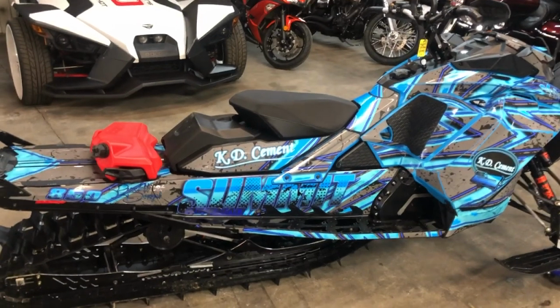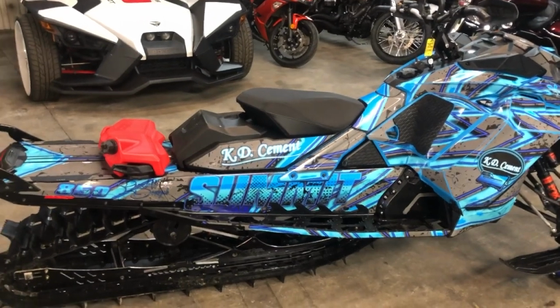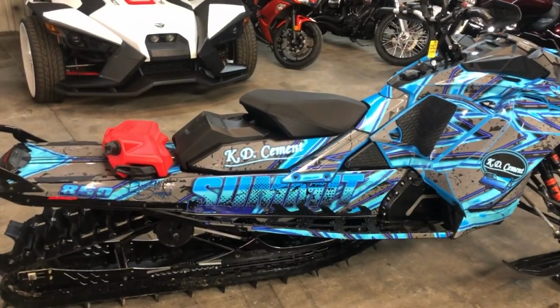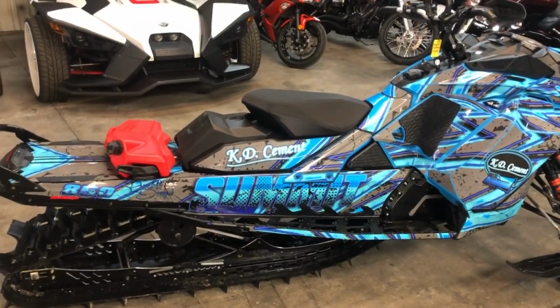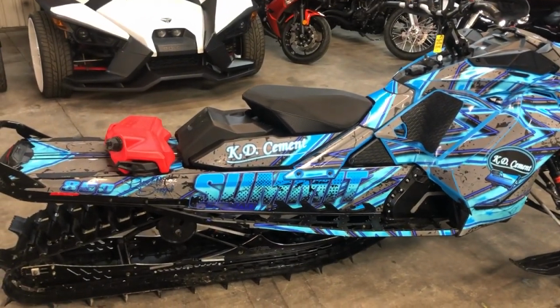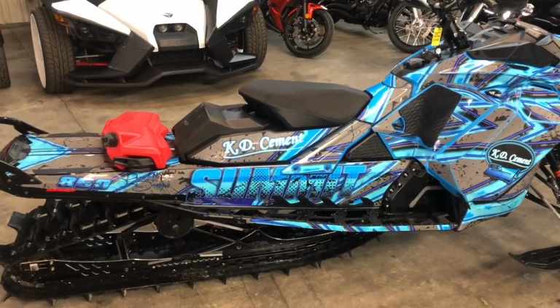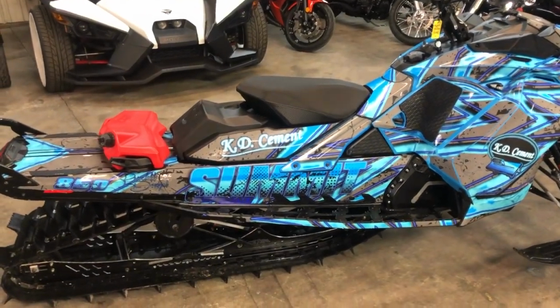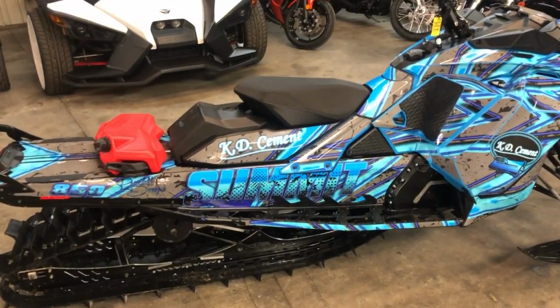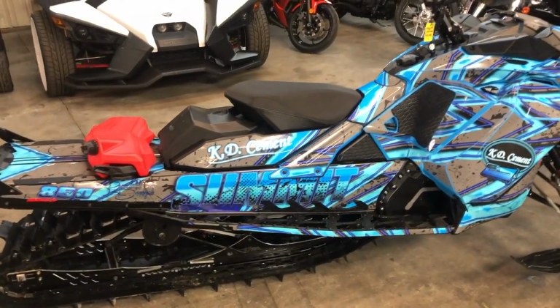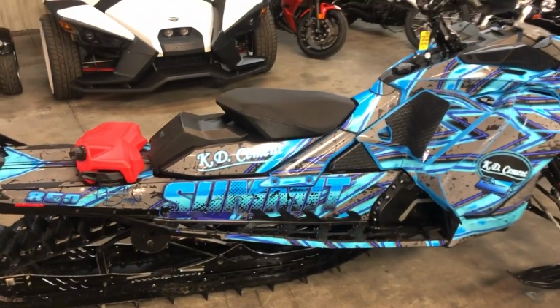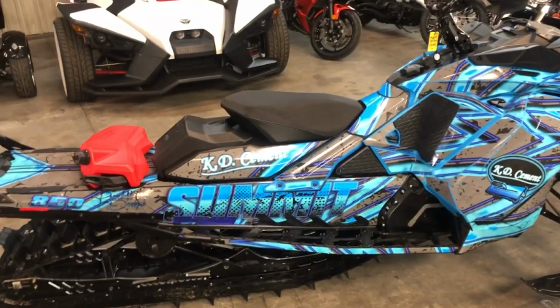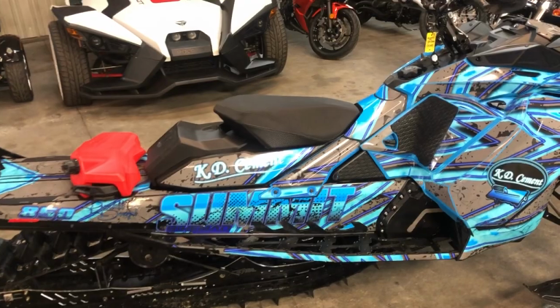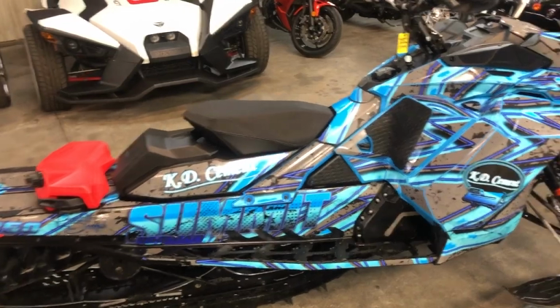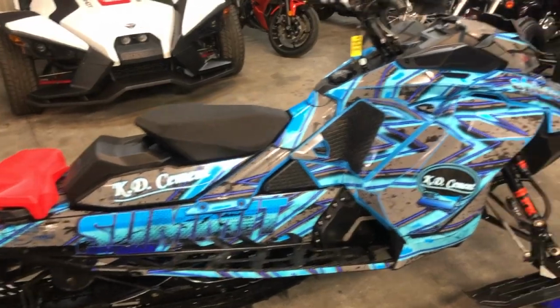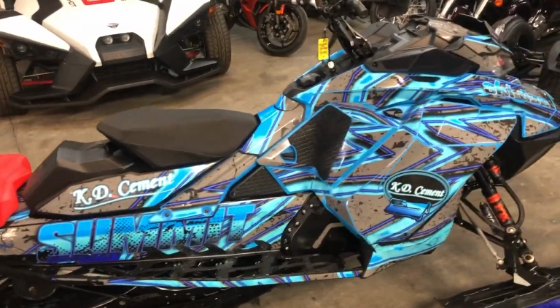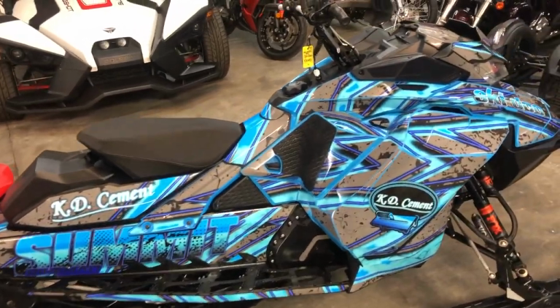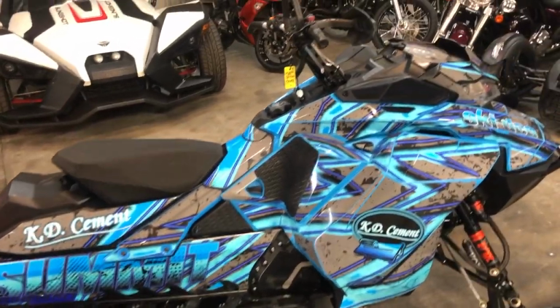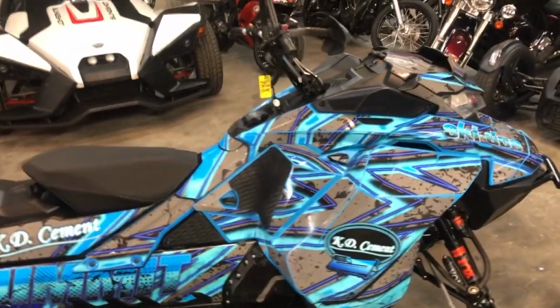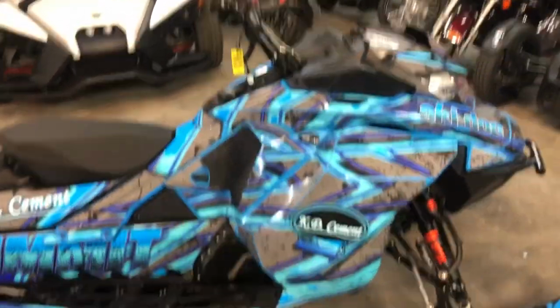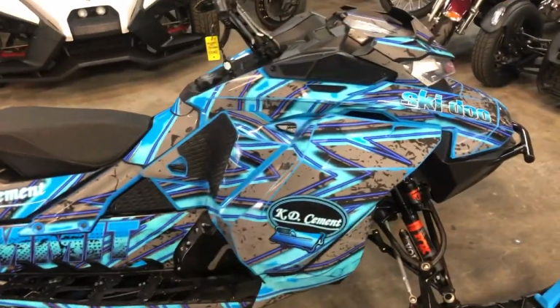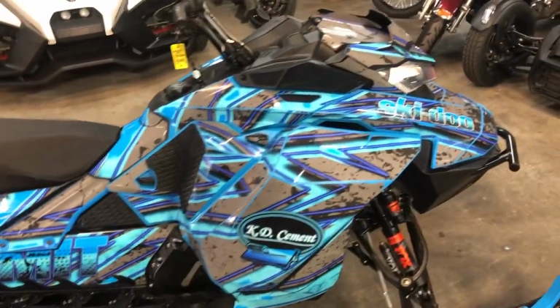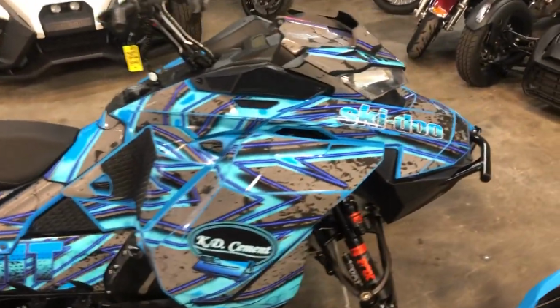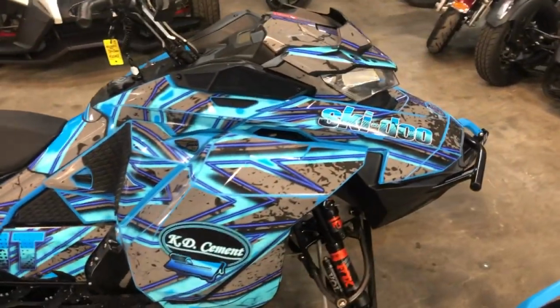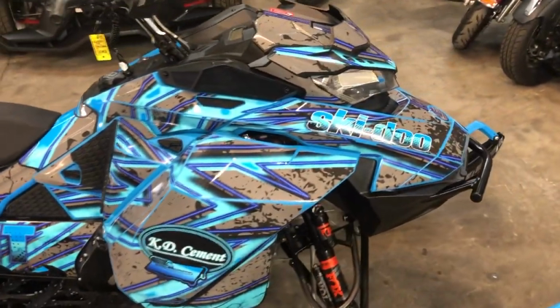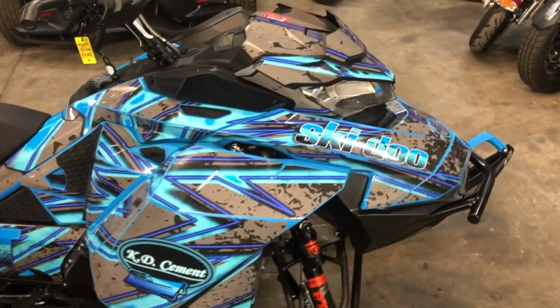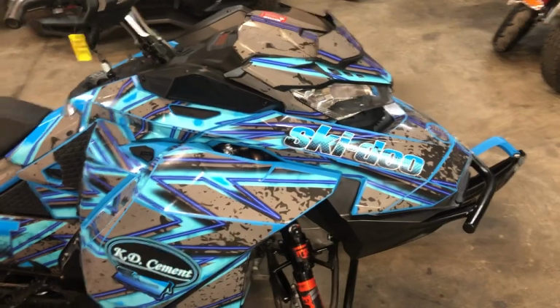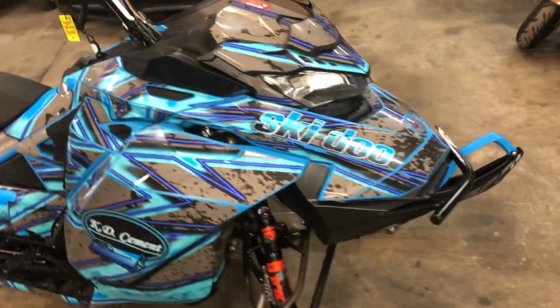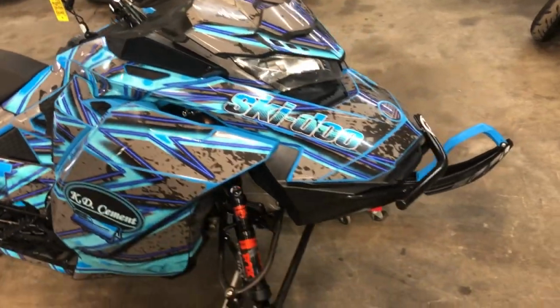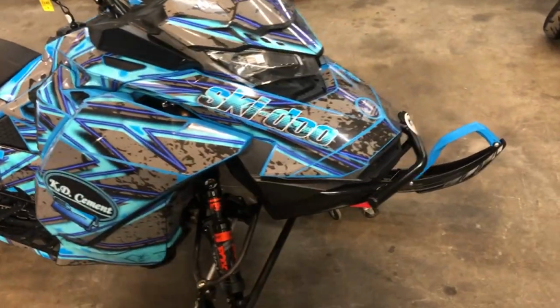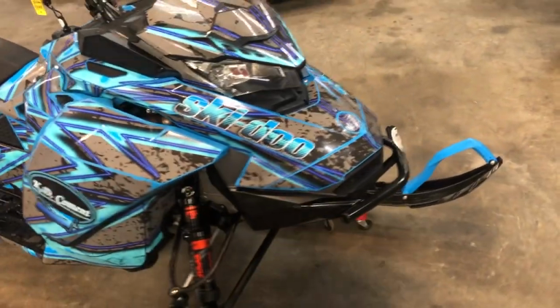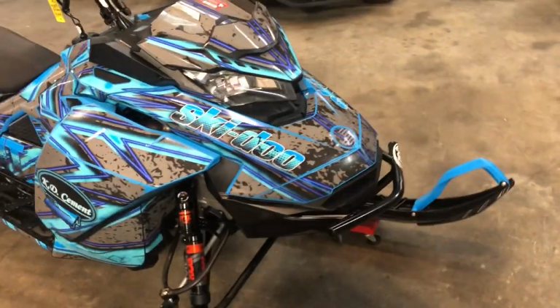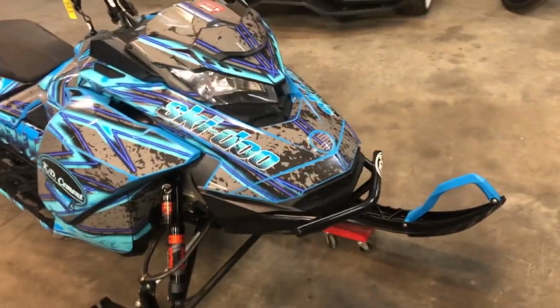Hey guys, ApprovalPowerSports.com doing a video on another snow video we just got in. This is a 2020 Skidoo Summit SP-154. It's got the 850 E-Tech Turbo. Only 1,633 miles.